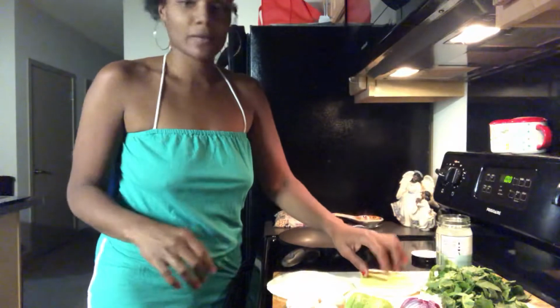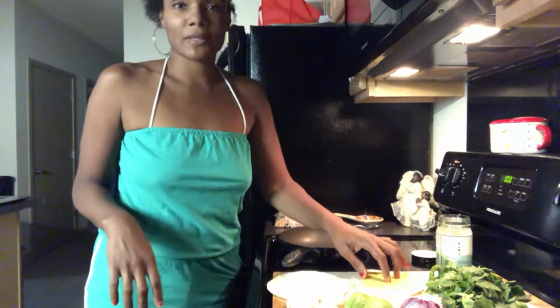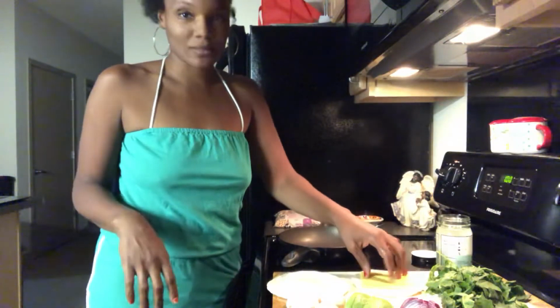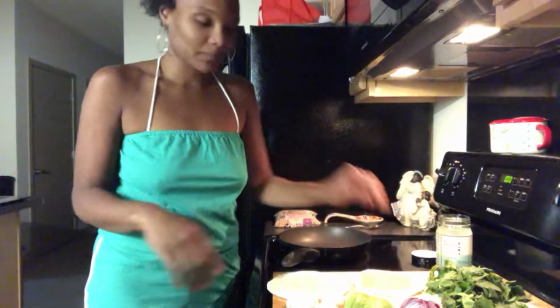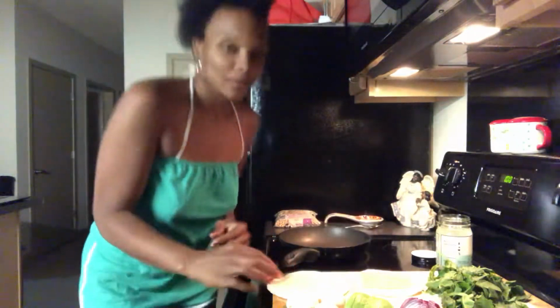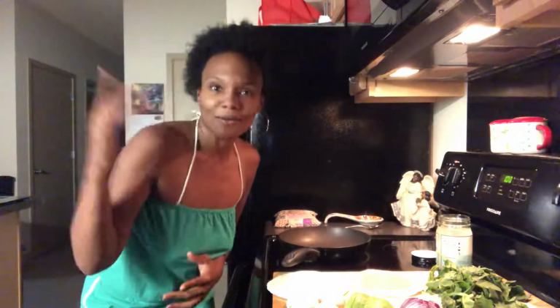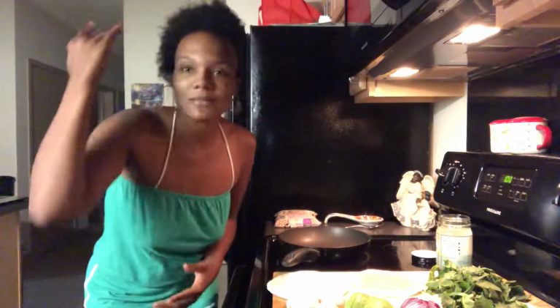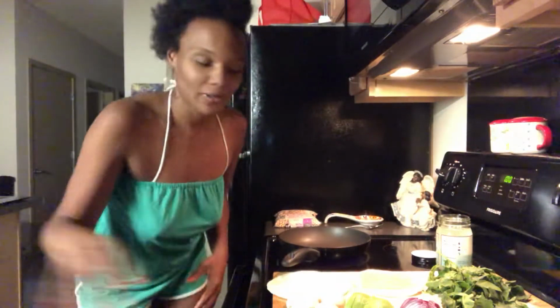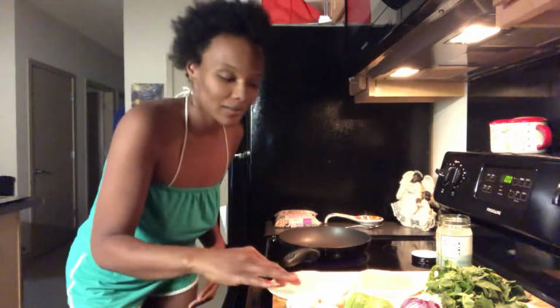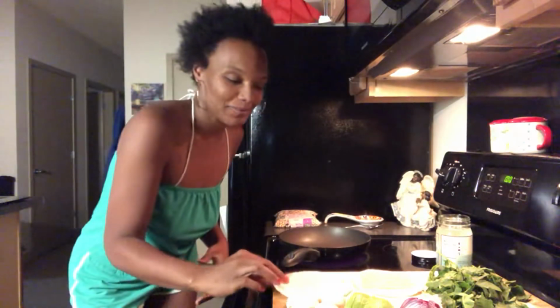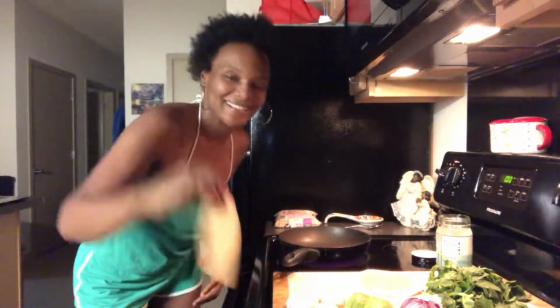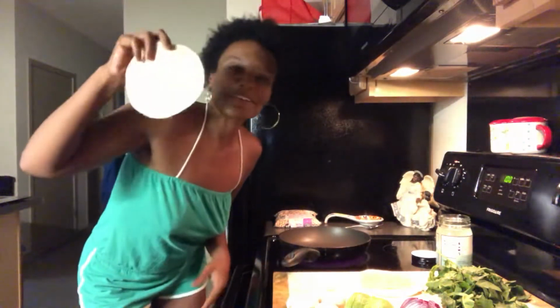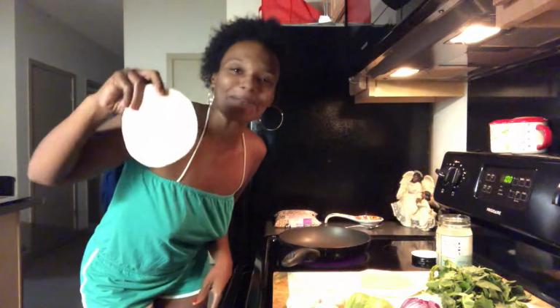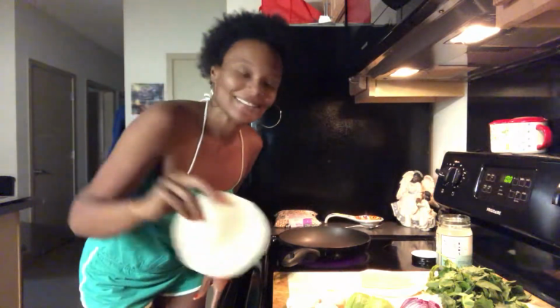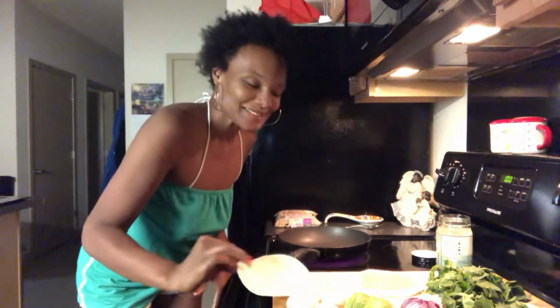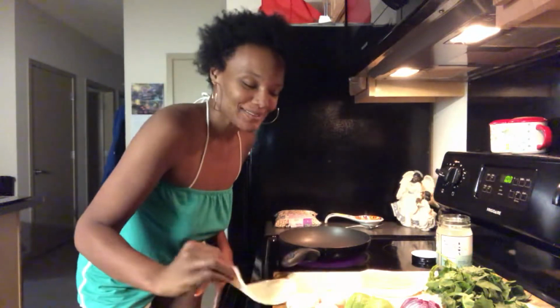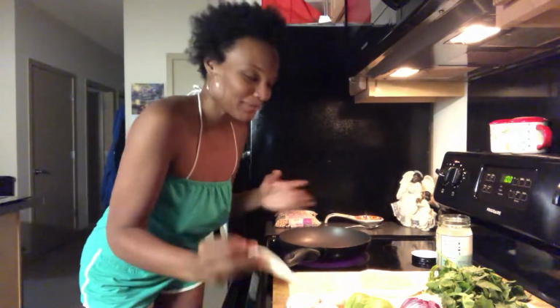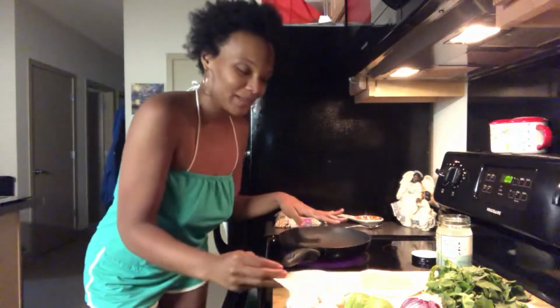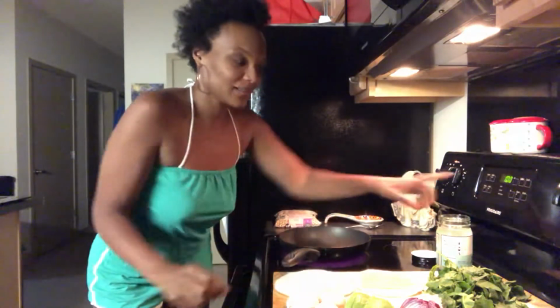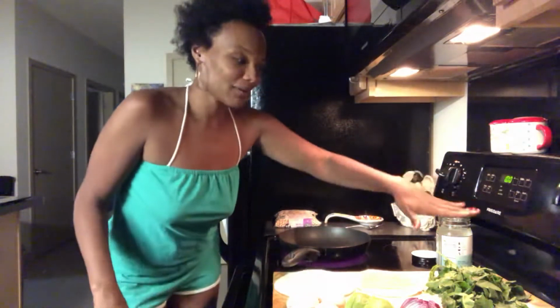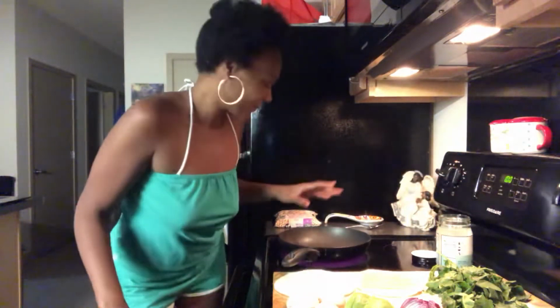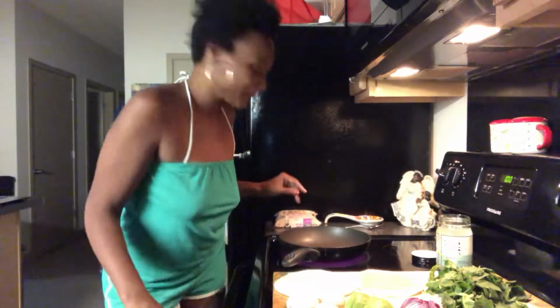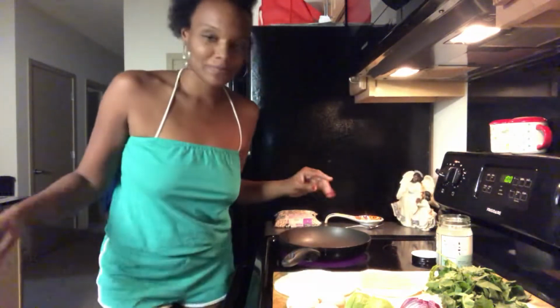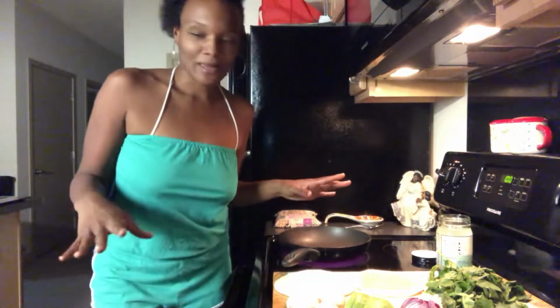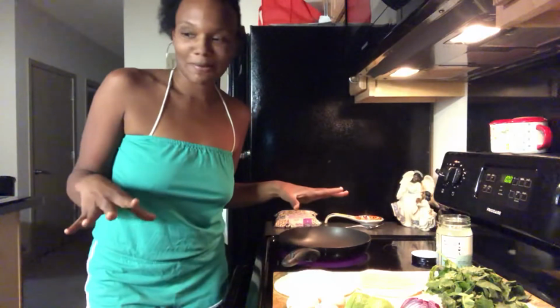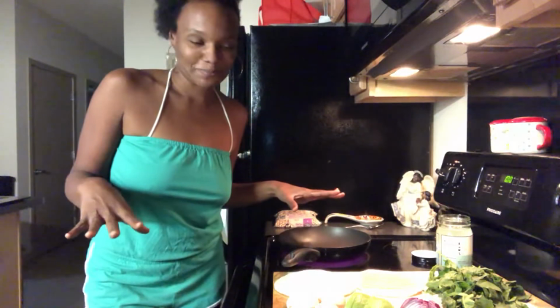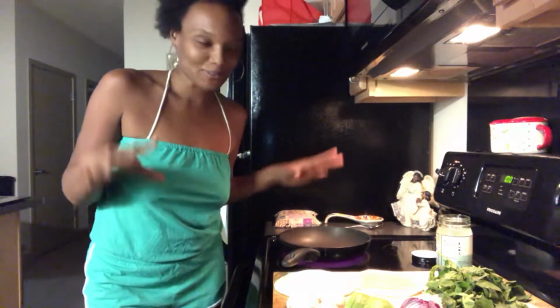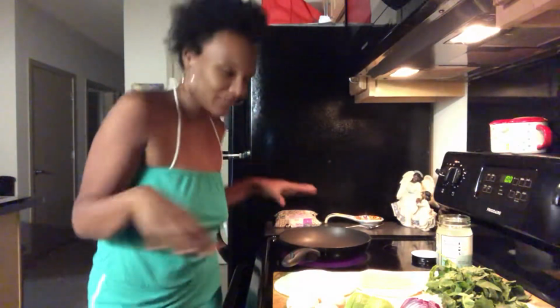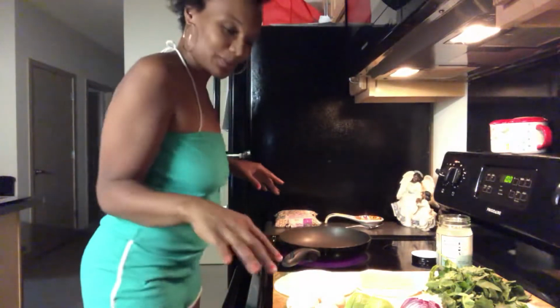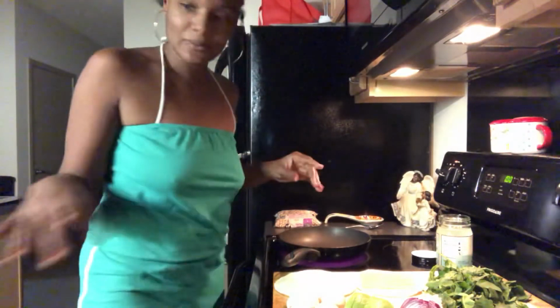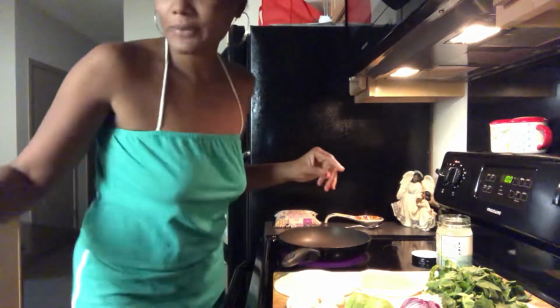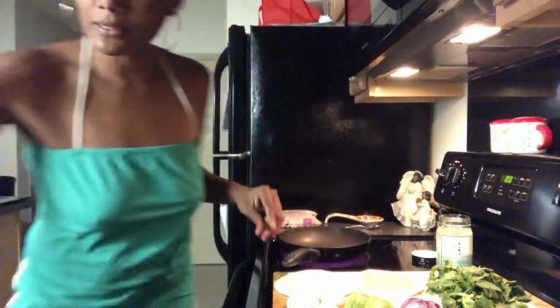I've got a toasted bottom part of a tortilla already with my vegan cheese on it, and then the top tortilla to go on top. I've got my pan heated and I've got coconut oil, so let's get started. I'm gonna grab my knife real quick.